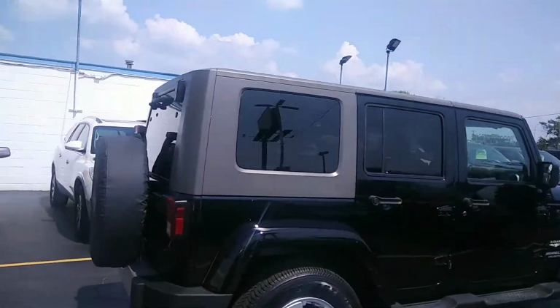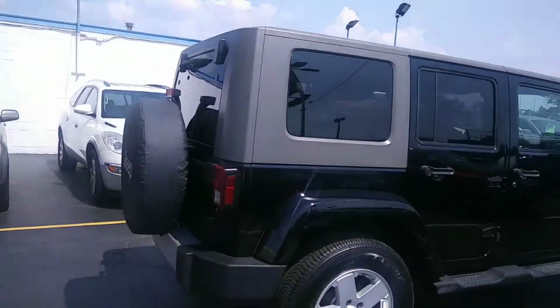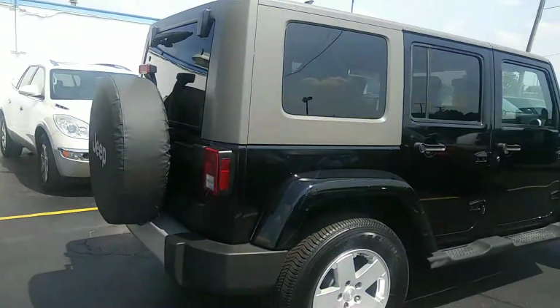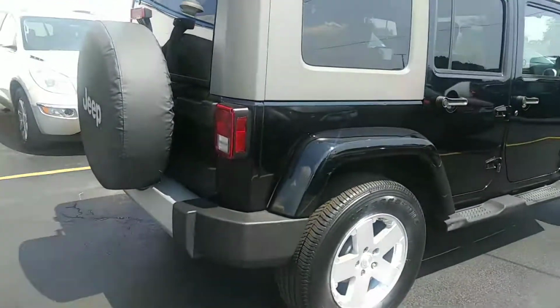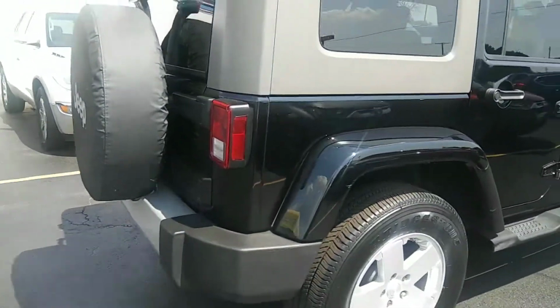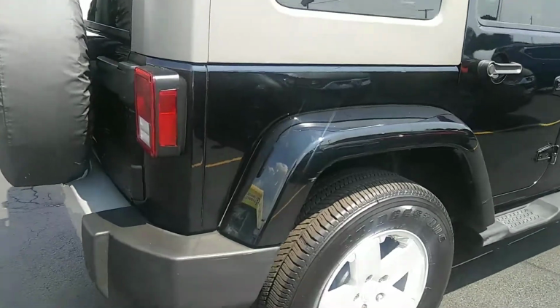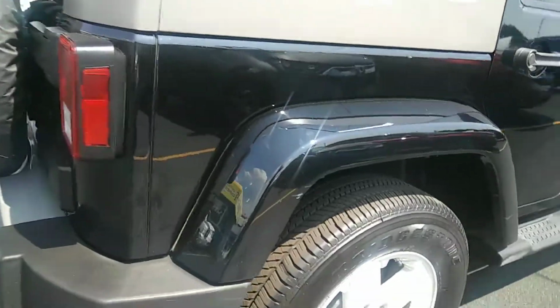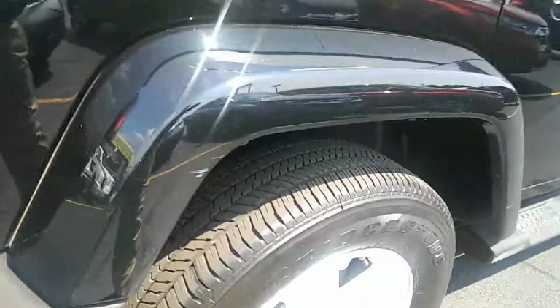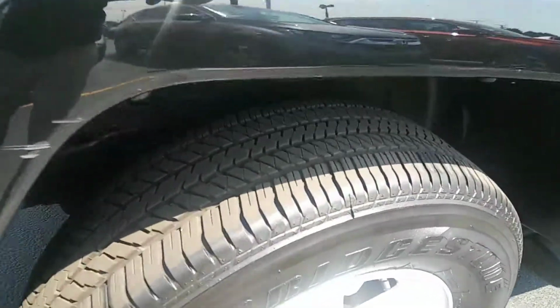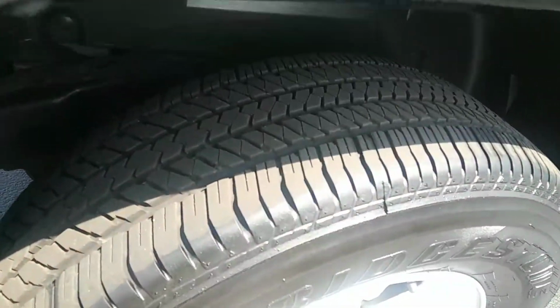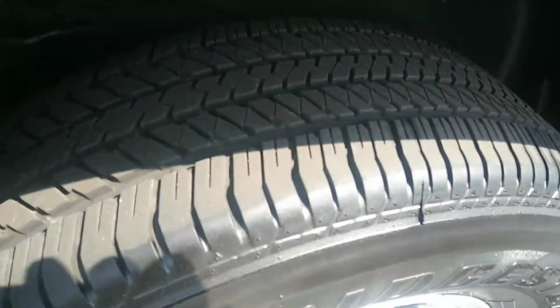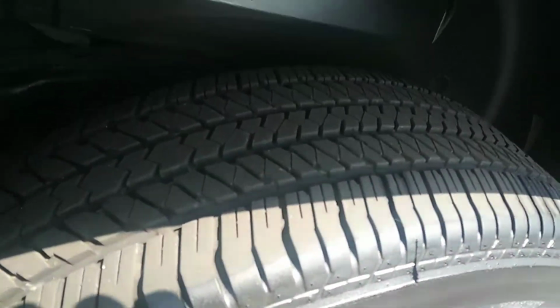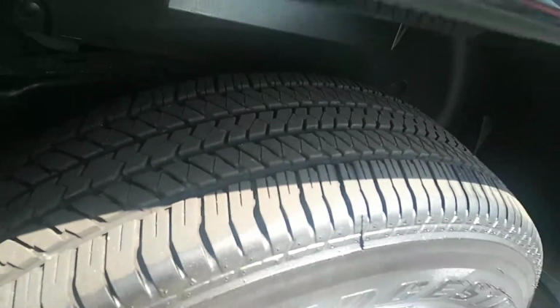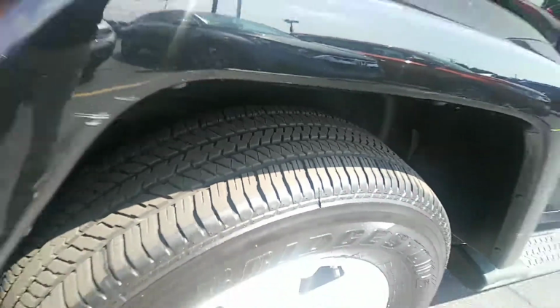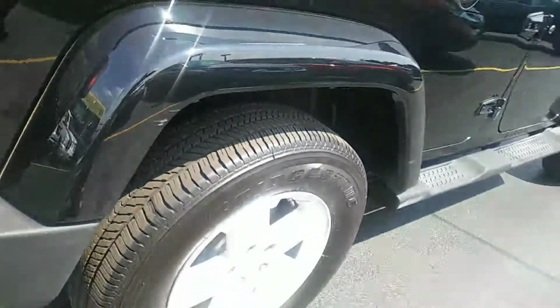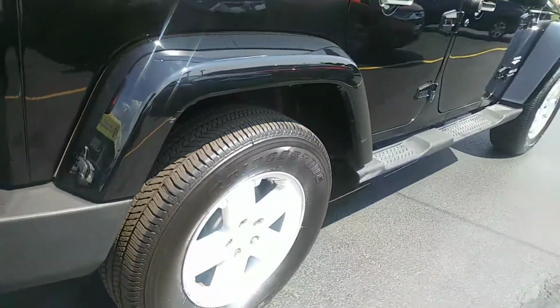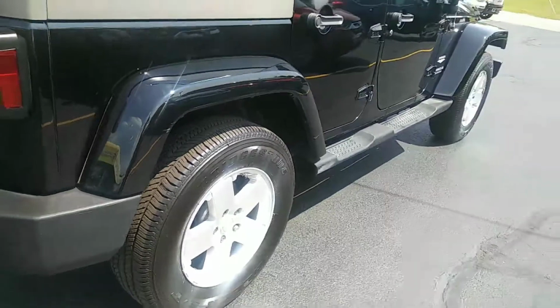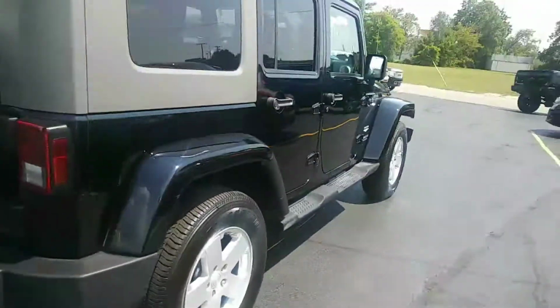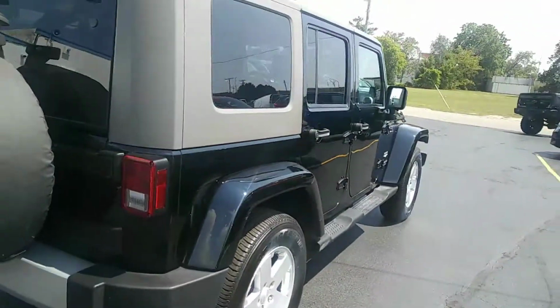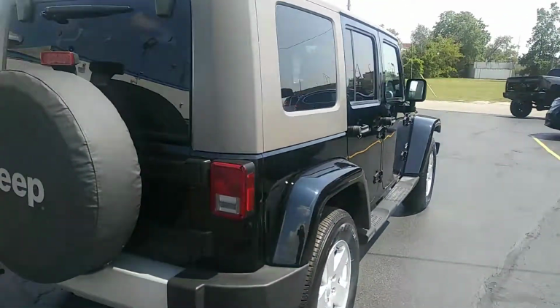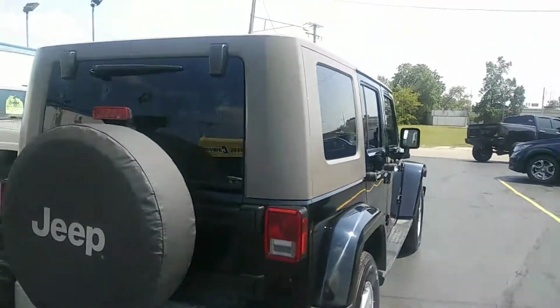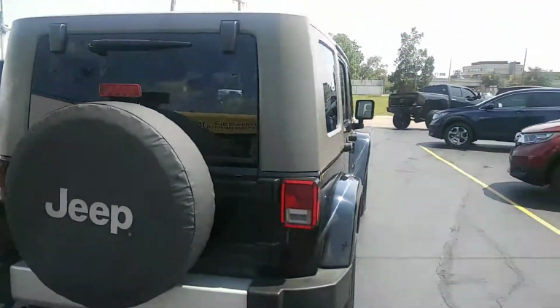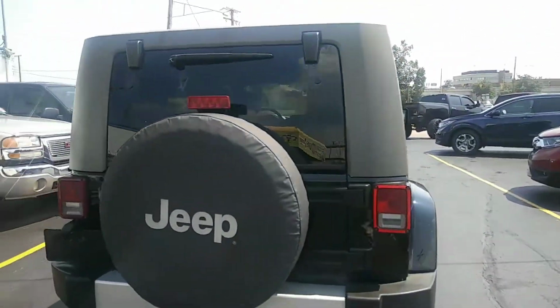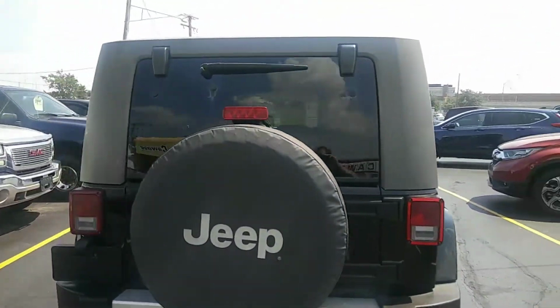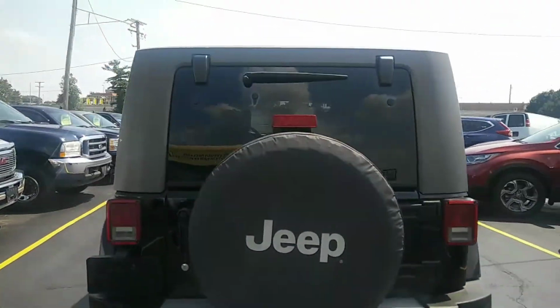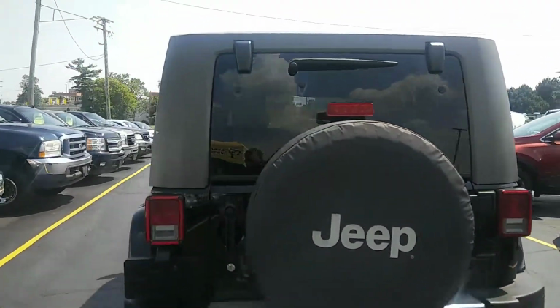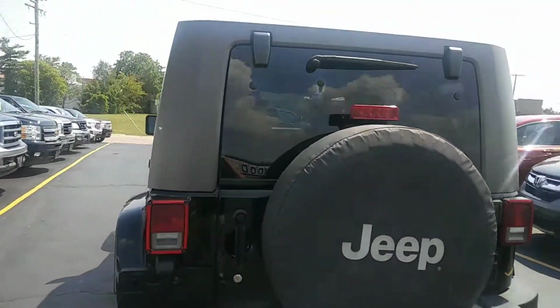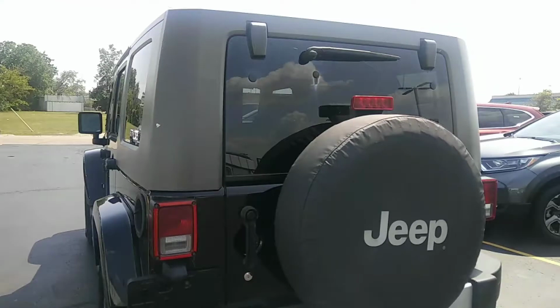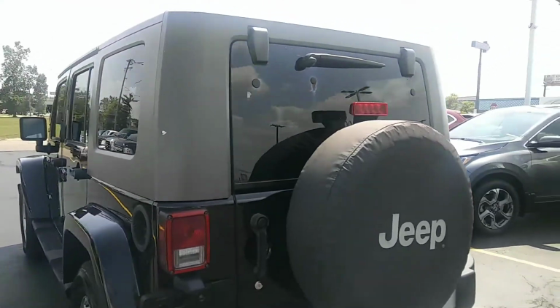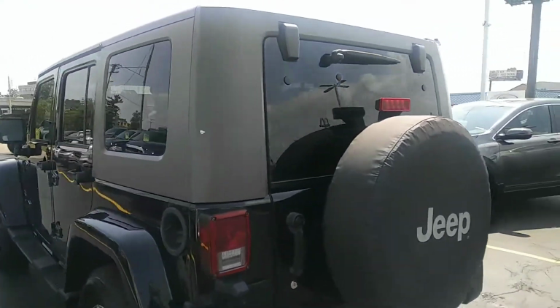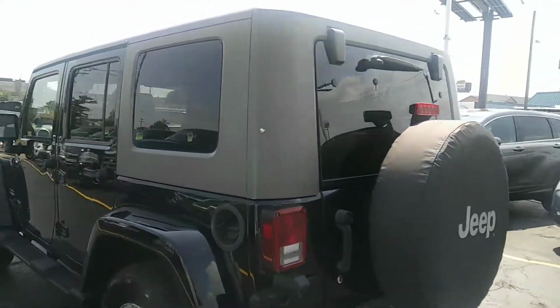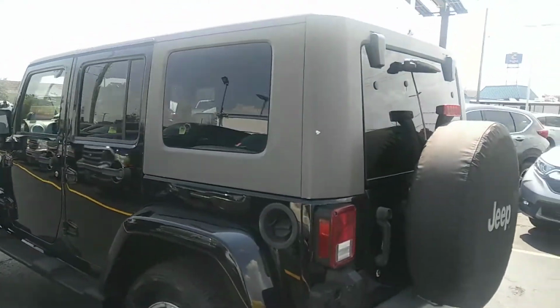Tires are in really nice shape. I'm not seeing any major dings, dents, or scratches on this at all.